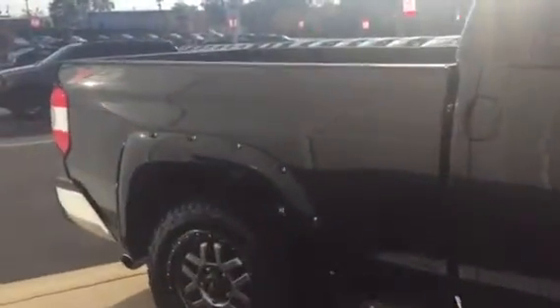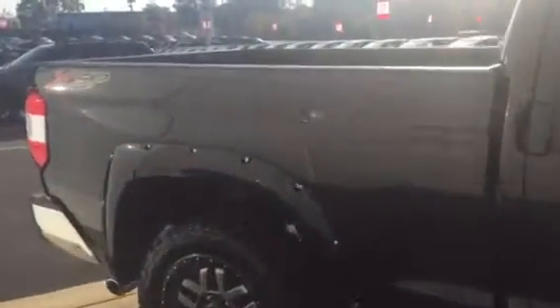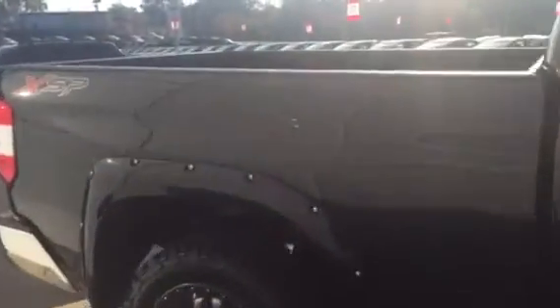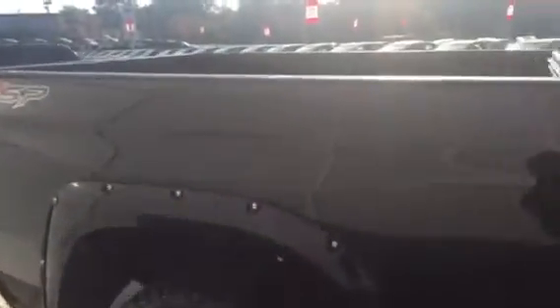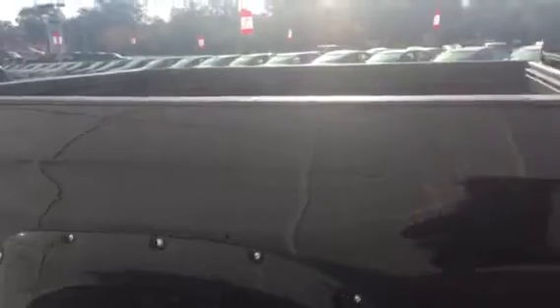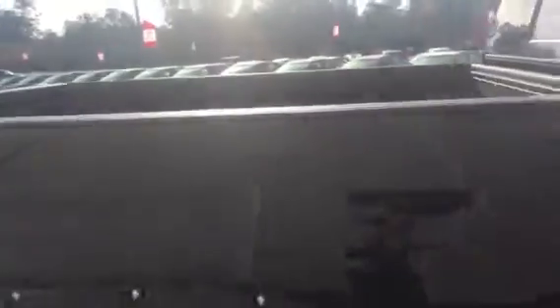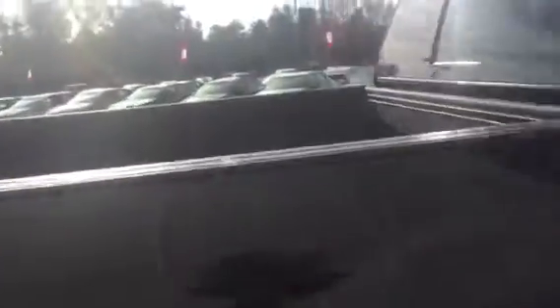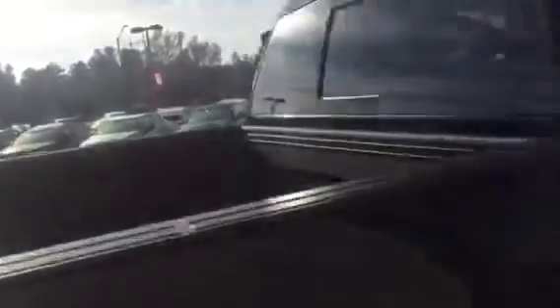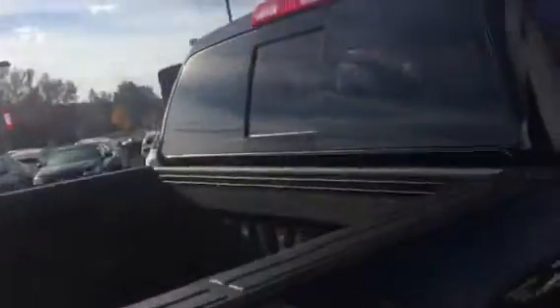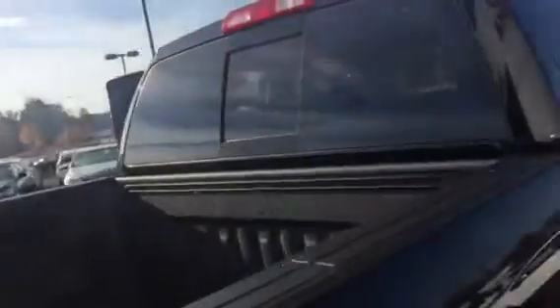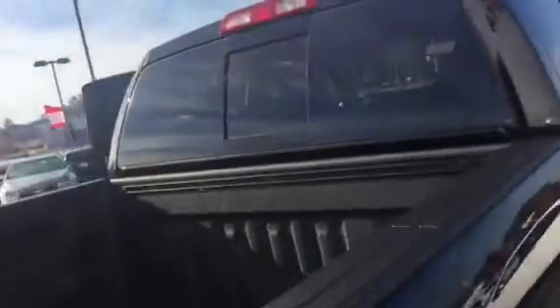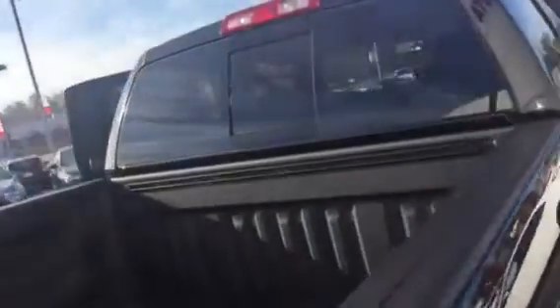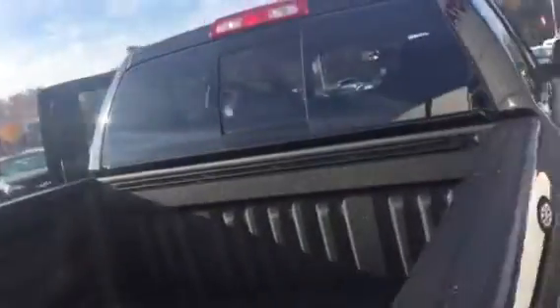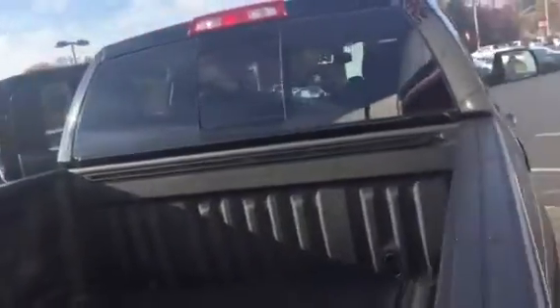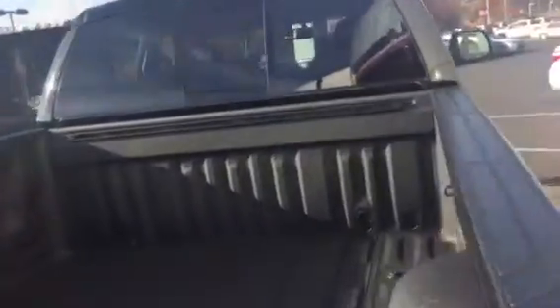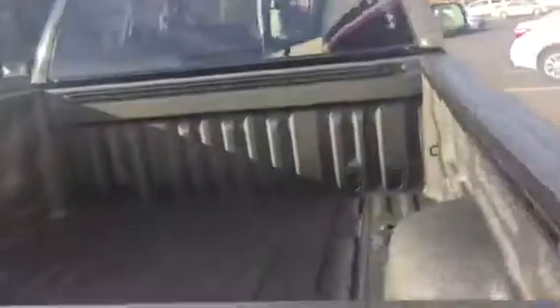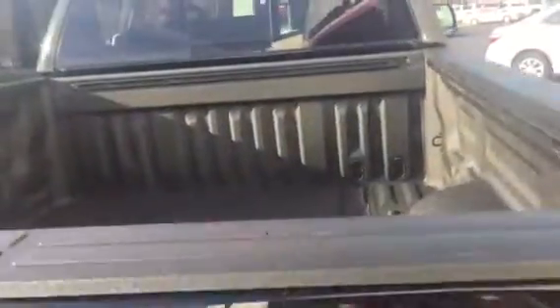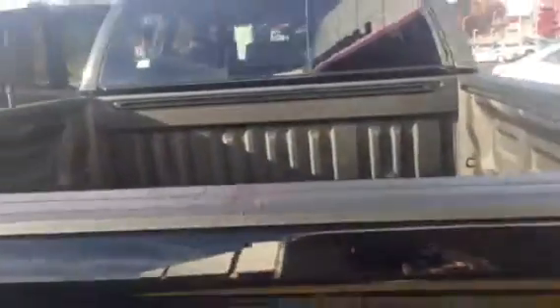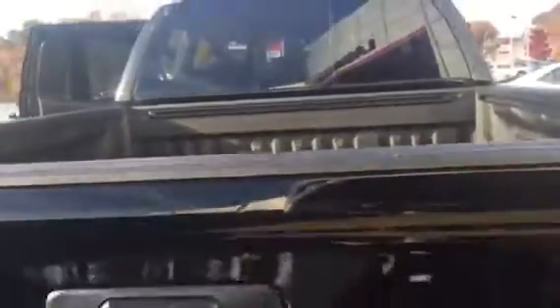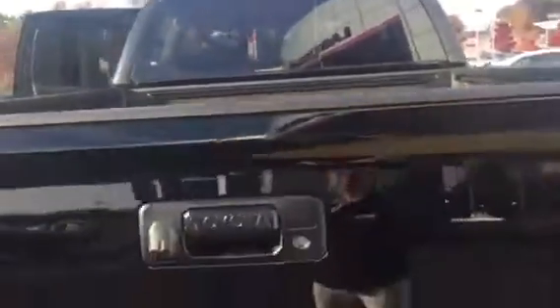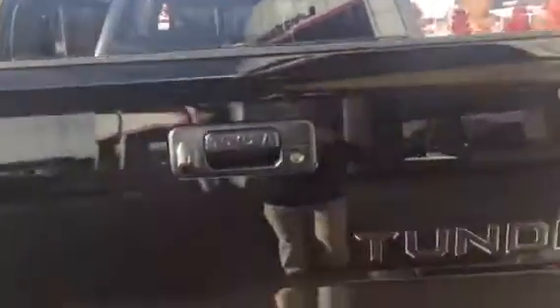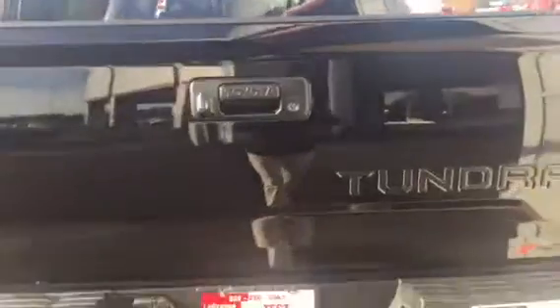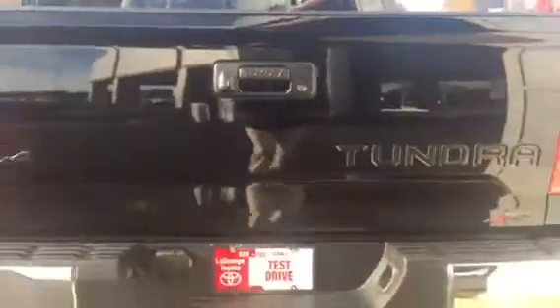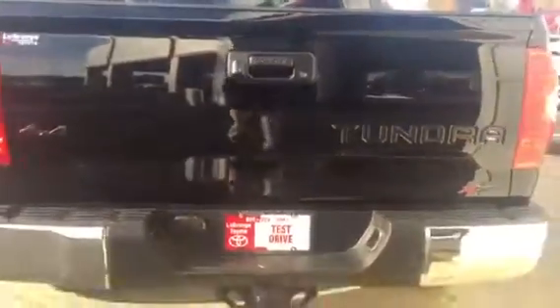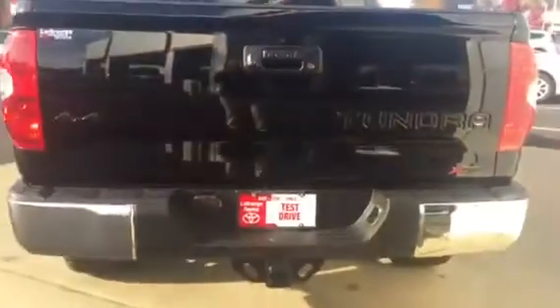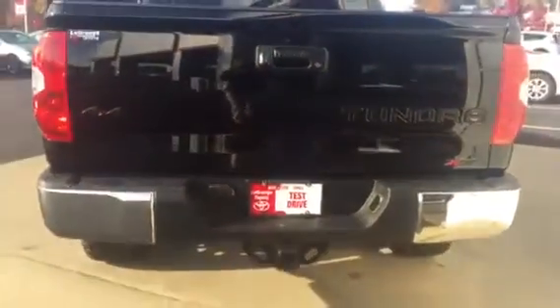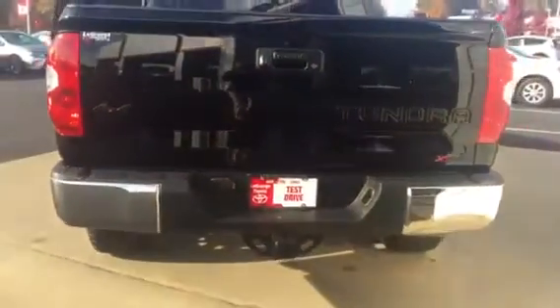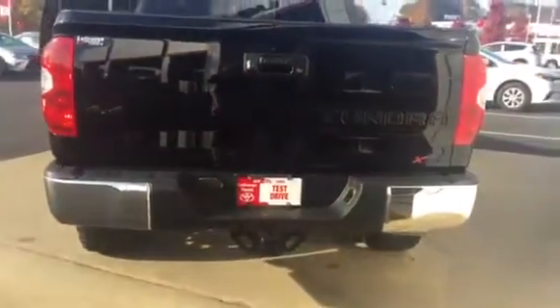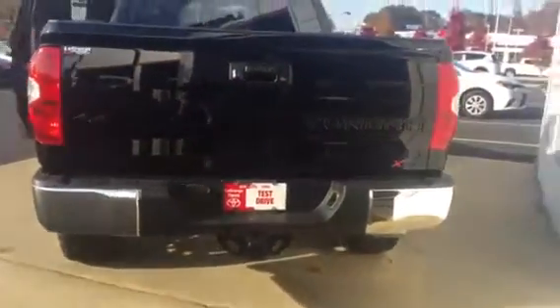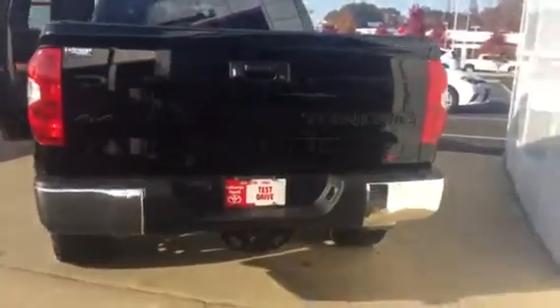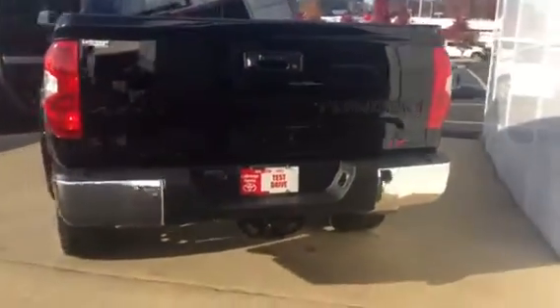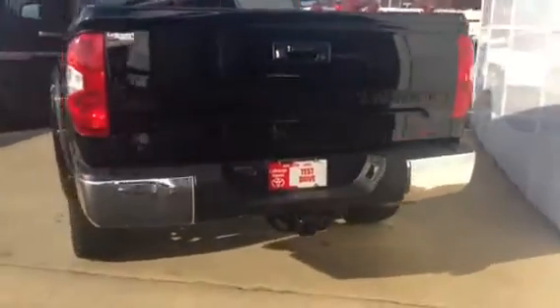This is equipped with your rear sliding window, your spray-in bed liner, and towing package.